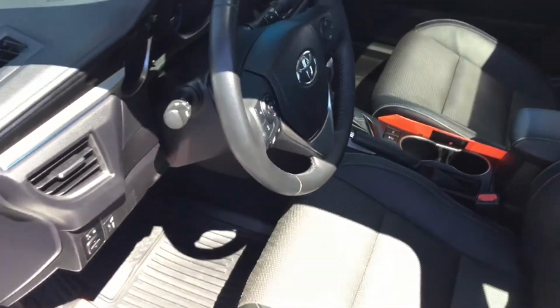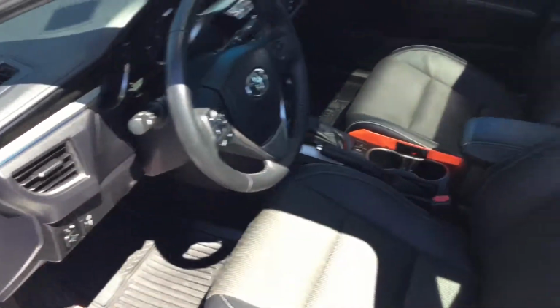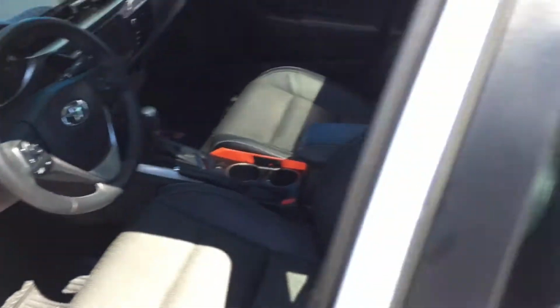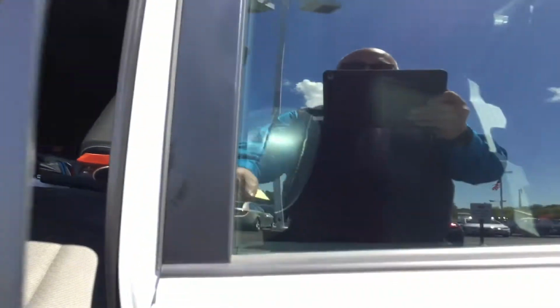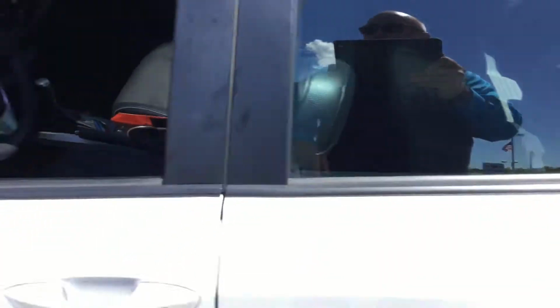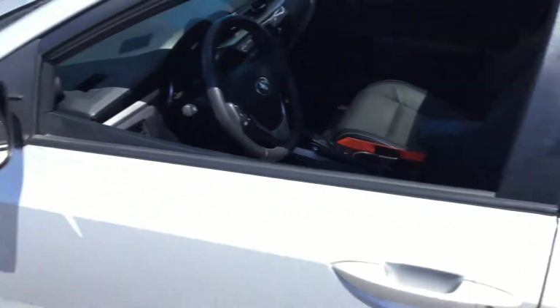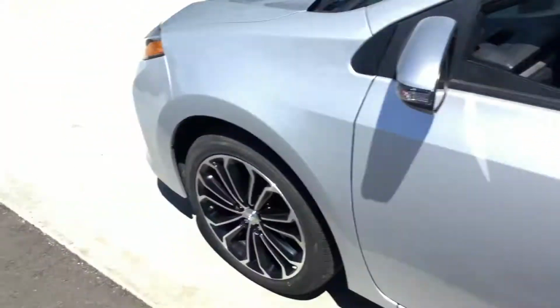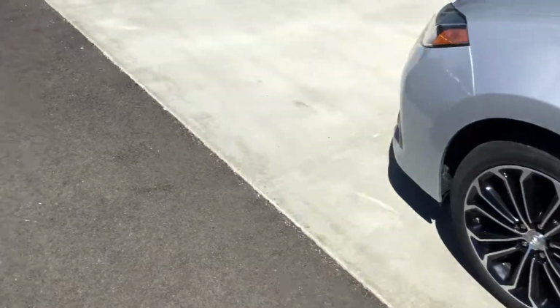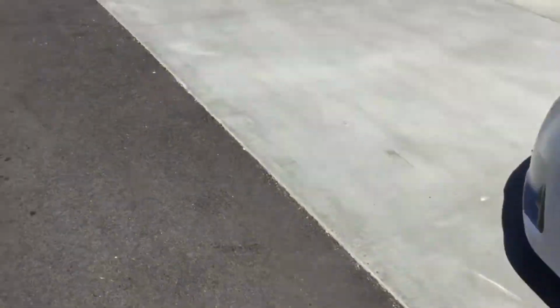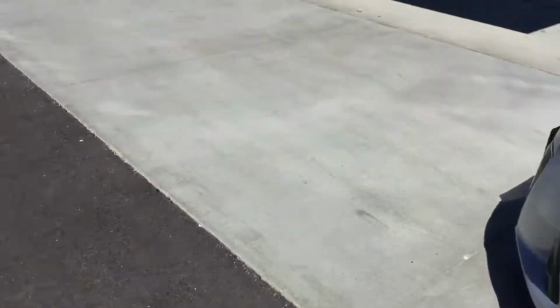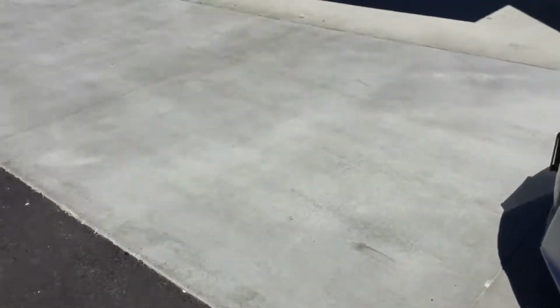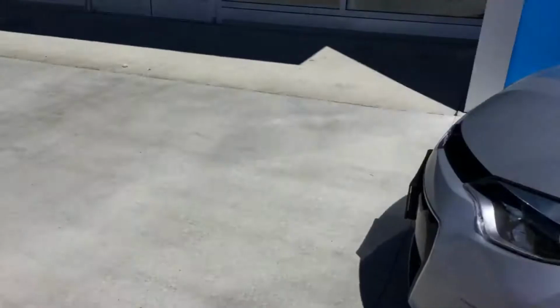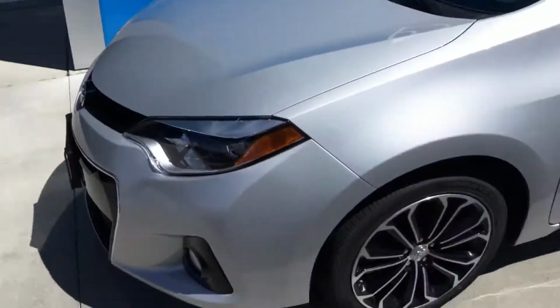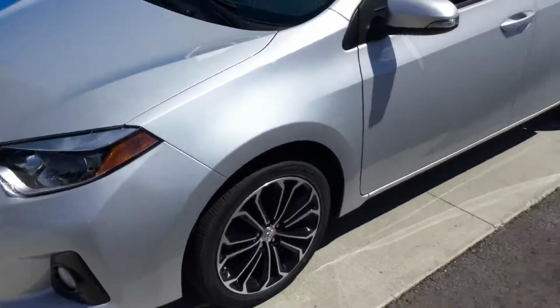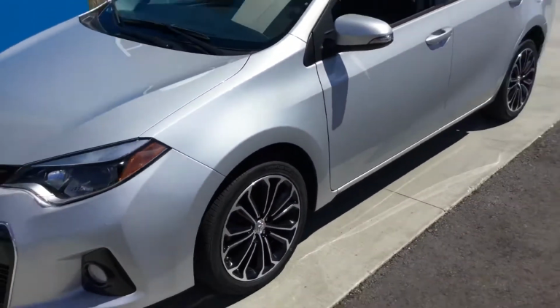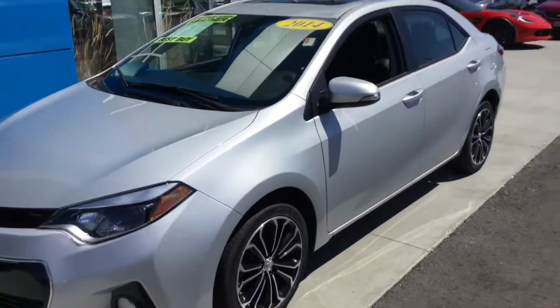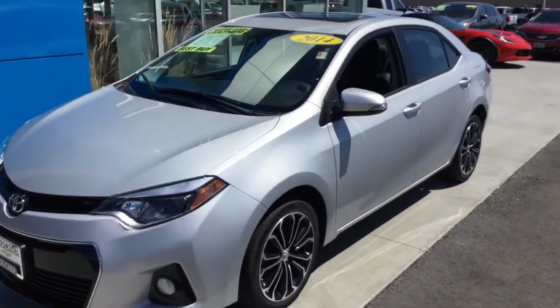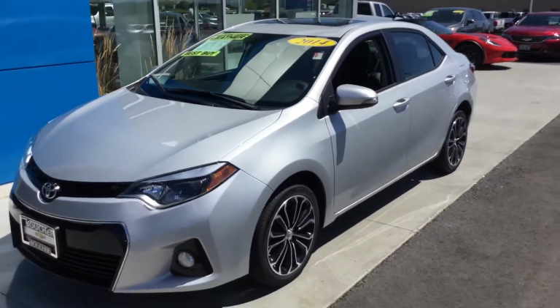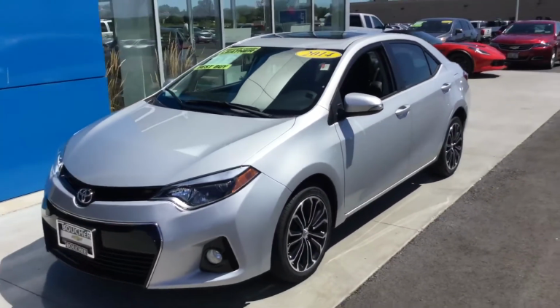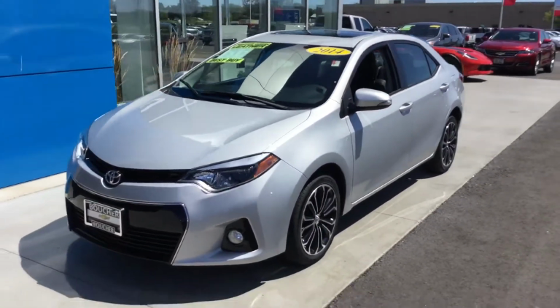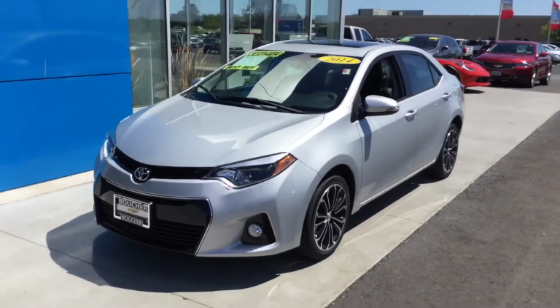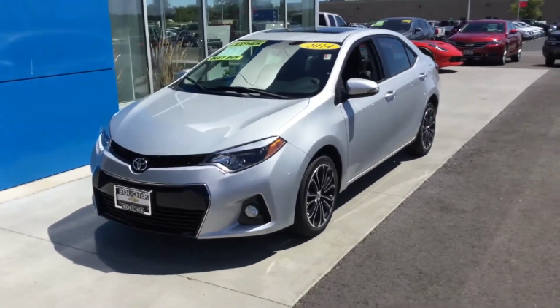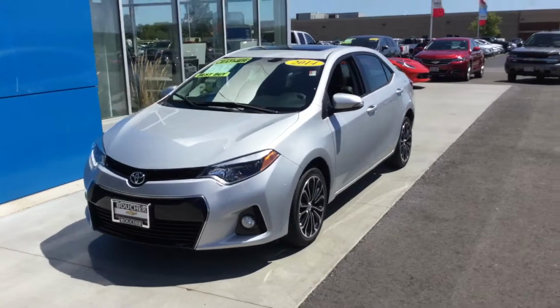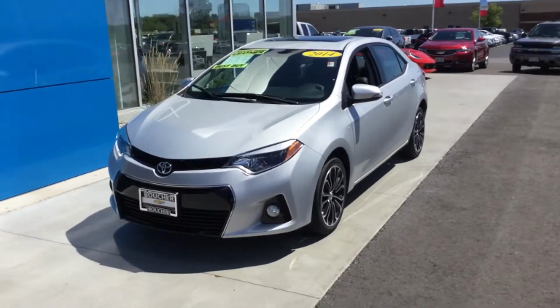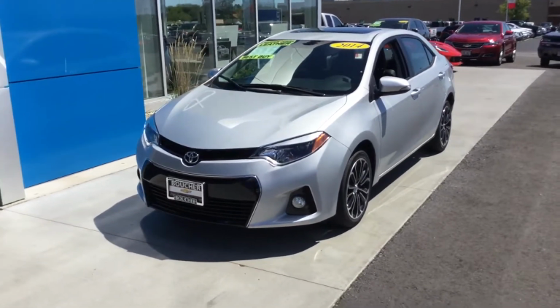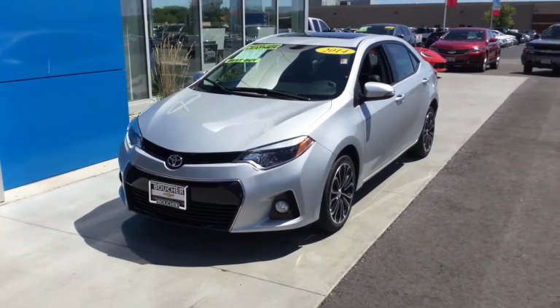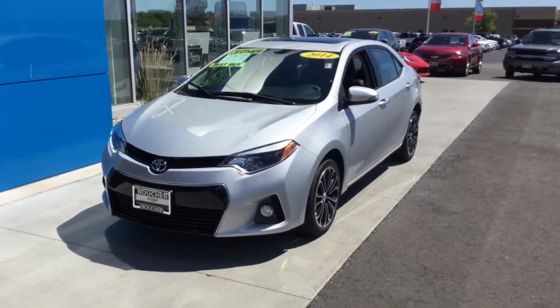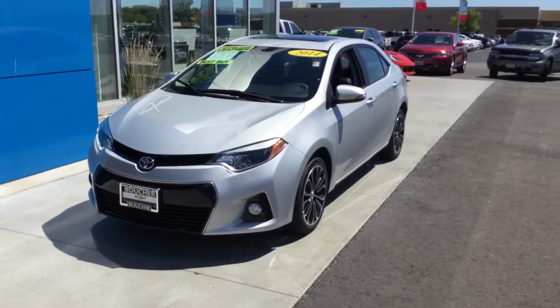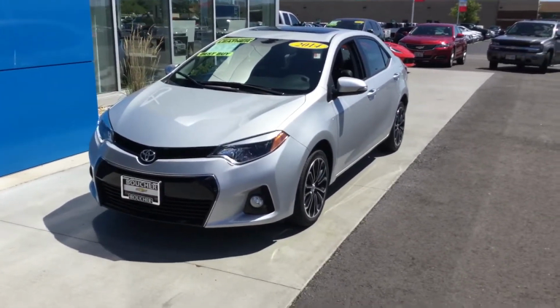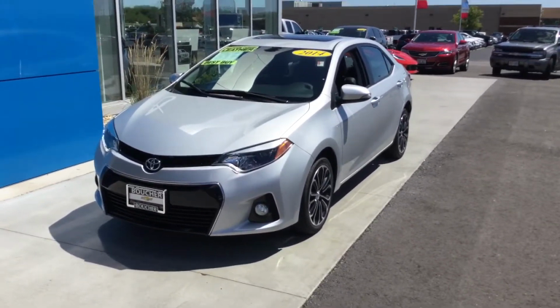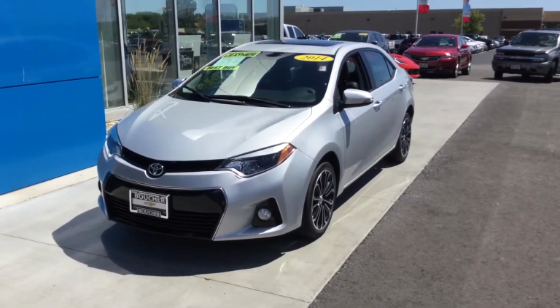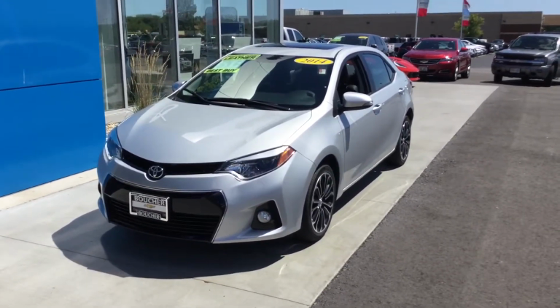So anyway, William, just call Lisa at Frank Pache Chevrolet Cadillac in Racine, Wisconsin. 262-886-1010. We'd be glad to help you. All right, thanks William. Have a good day.